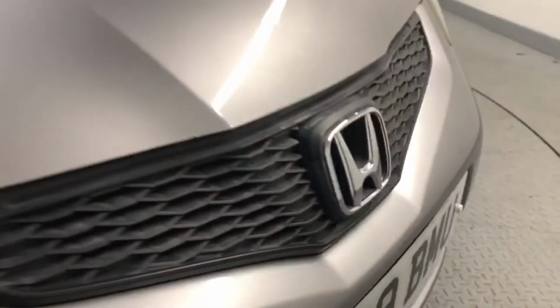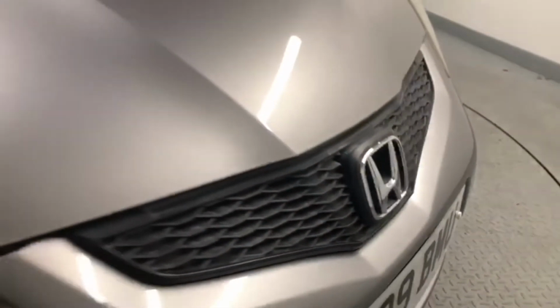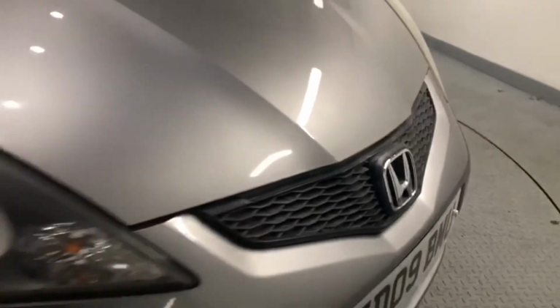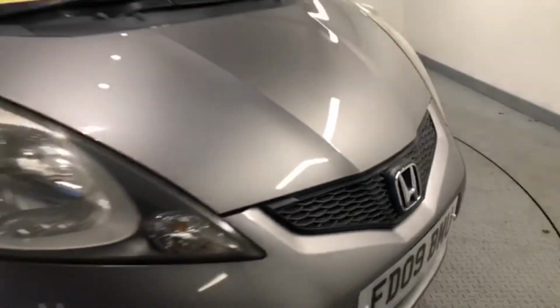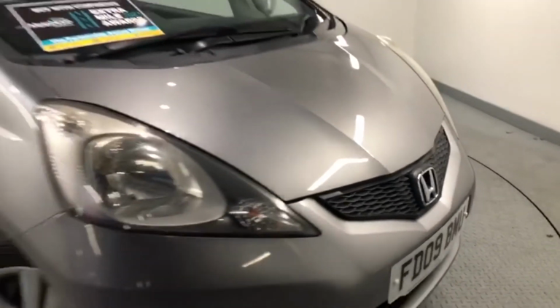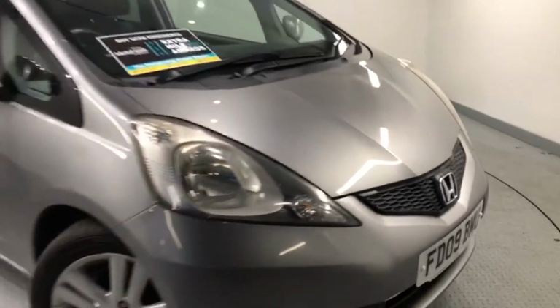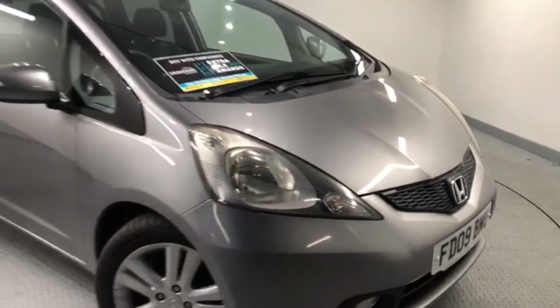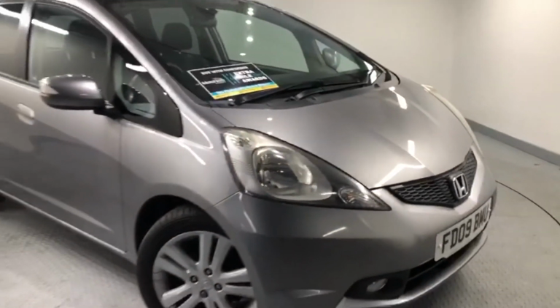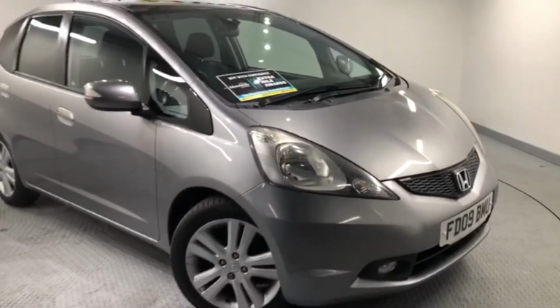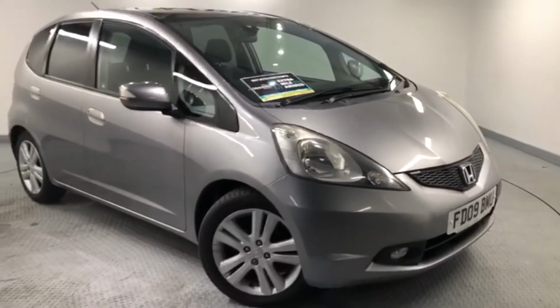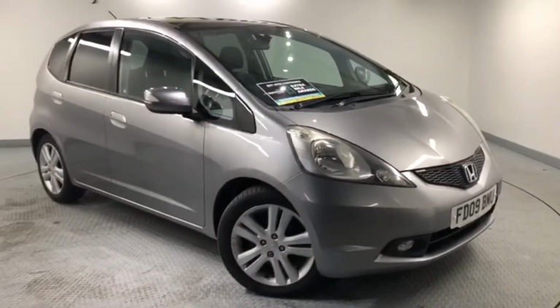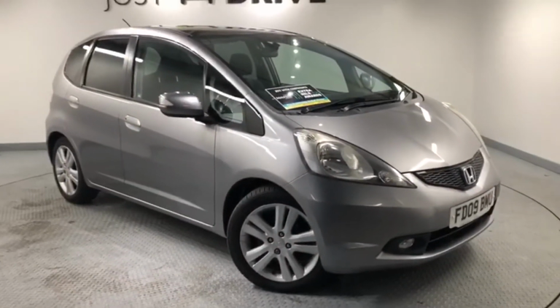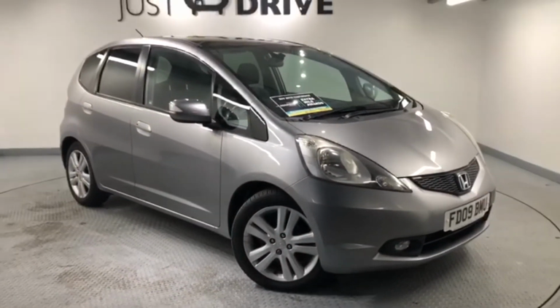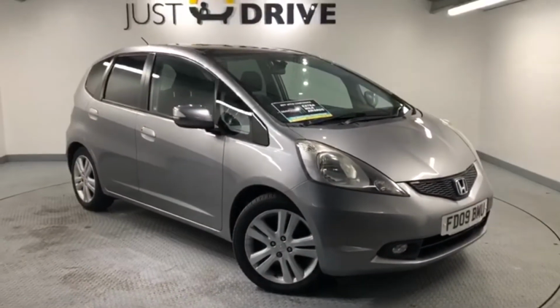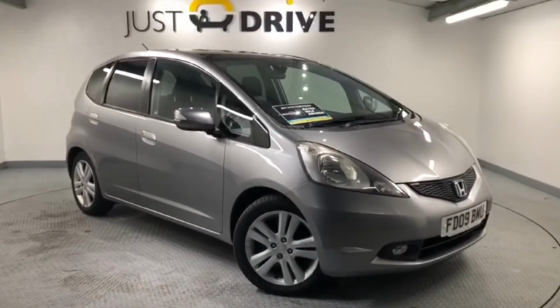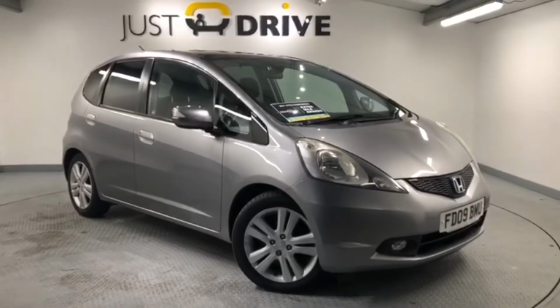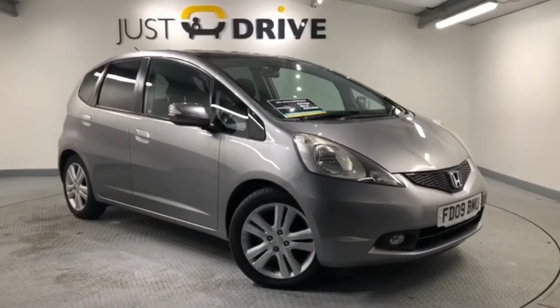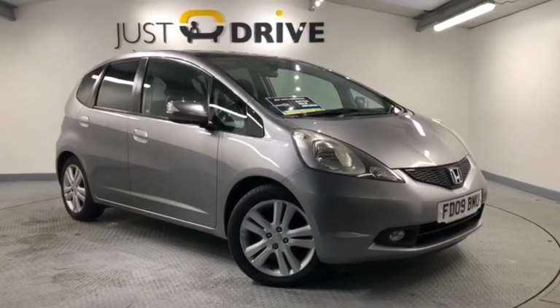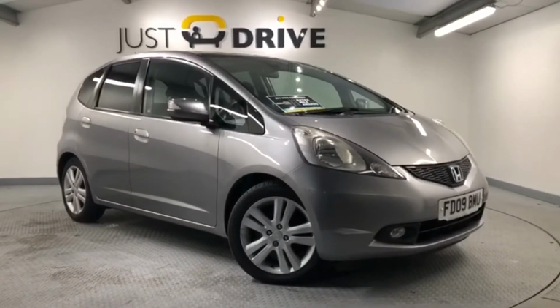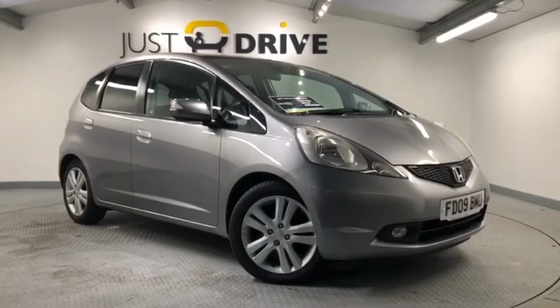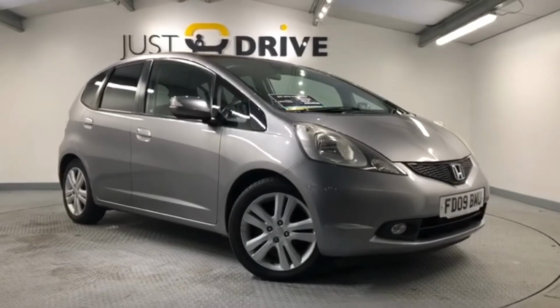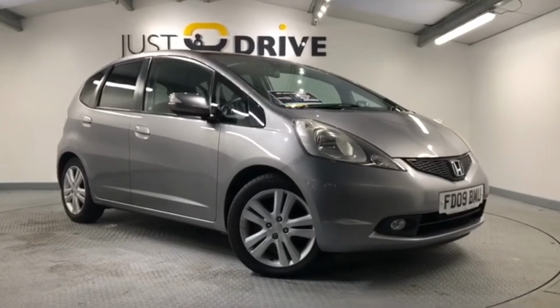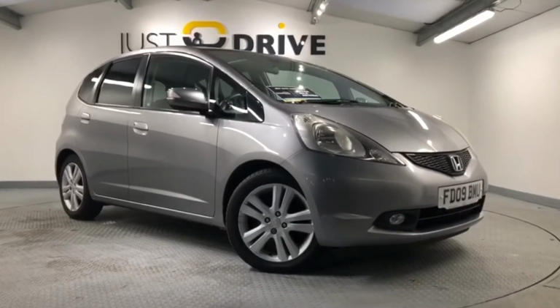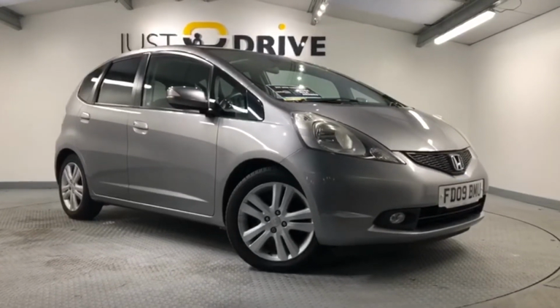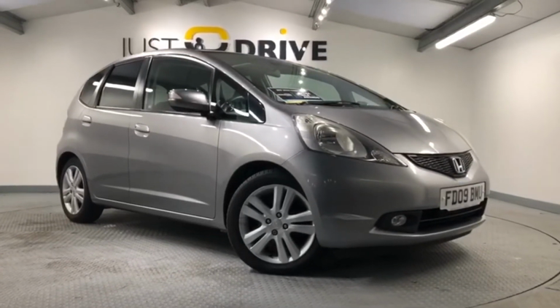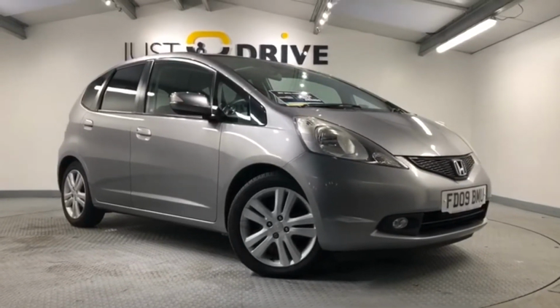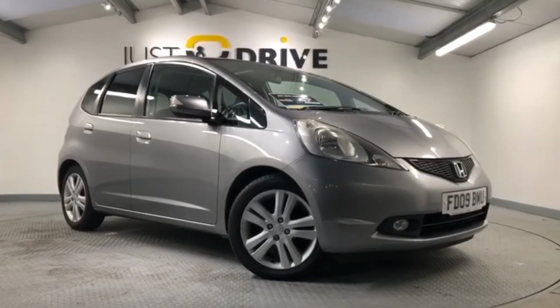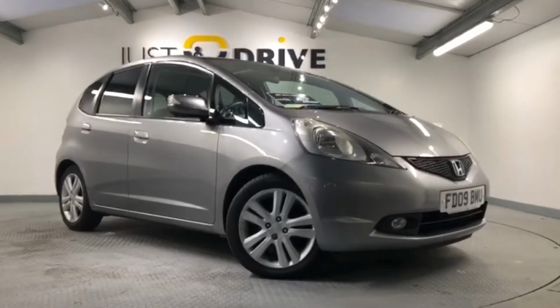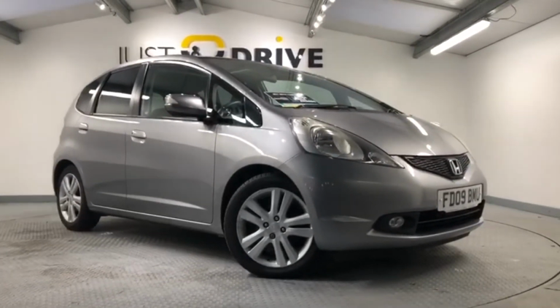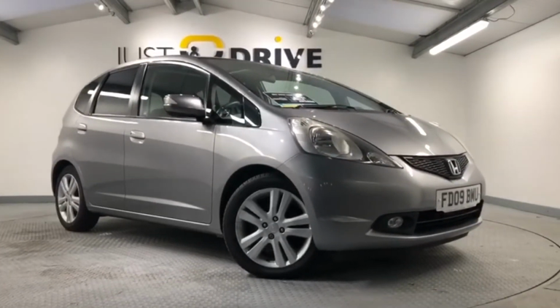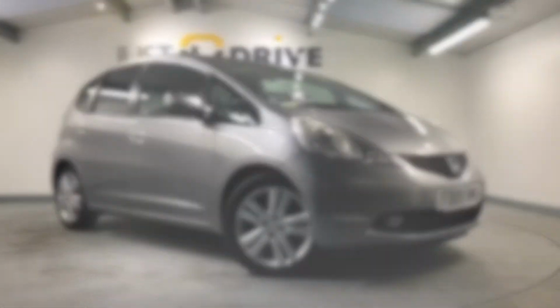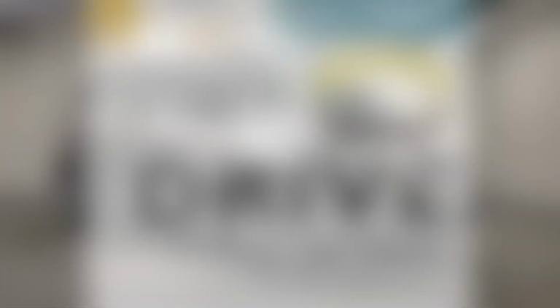So I hope you've enjoyed a quick look at this lovely 2009 Honda Jazz automatic. When sold, the car will be supplied with a brand new MOT together with a service and a warranty, so please get in touch if you'd like to arrange a closer look.